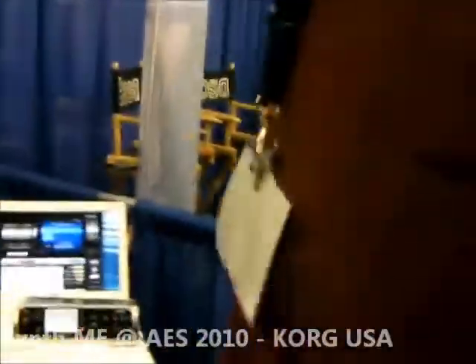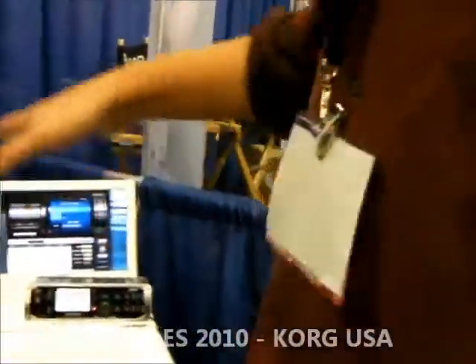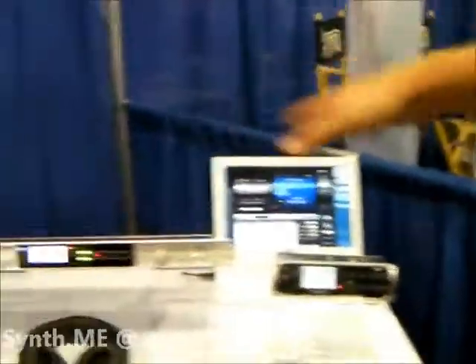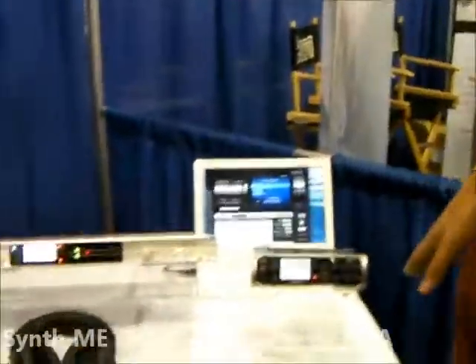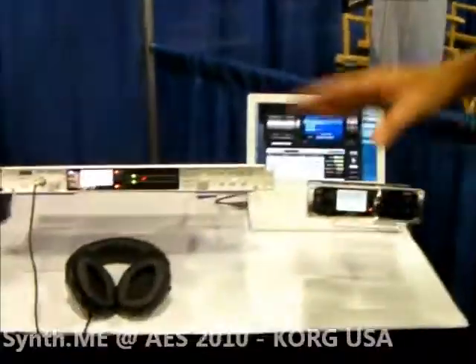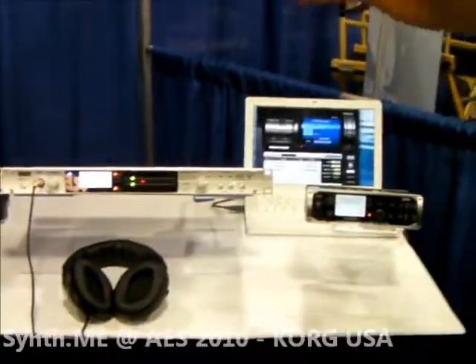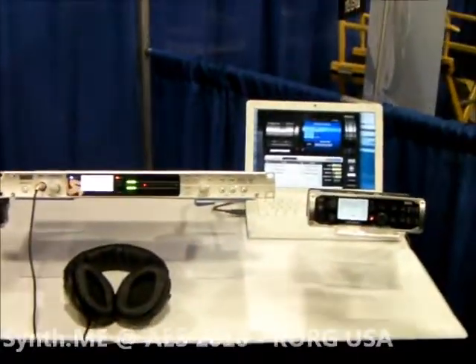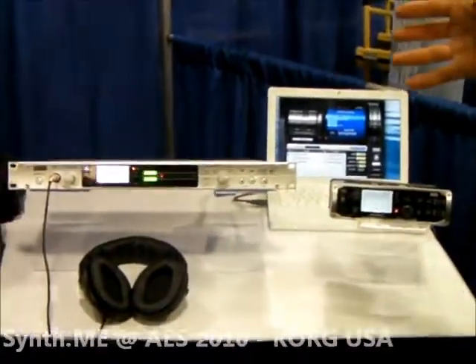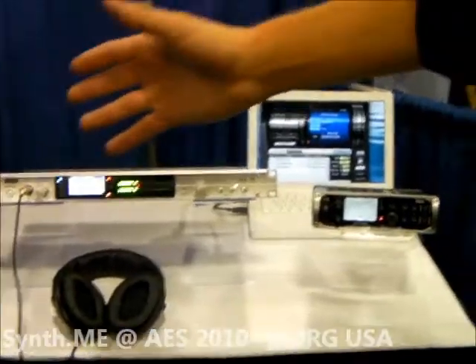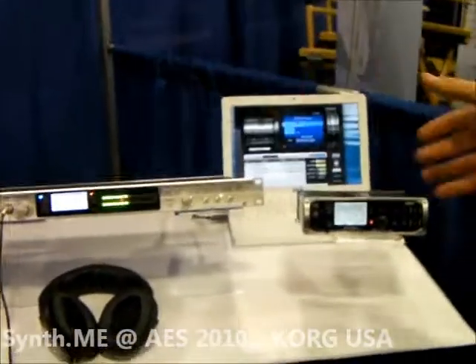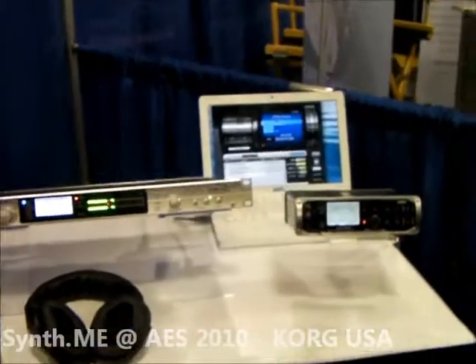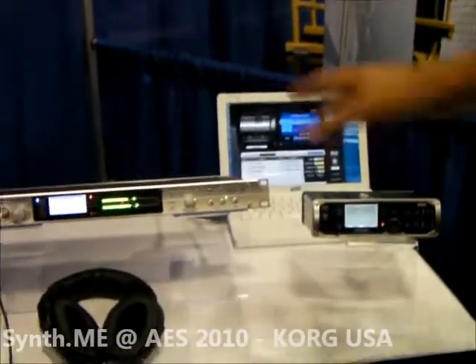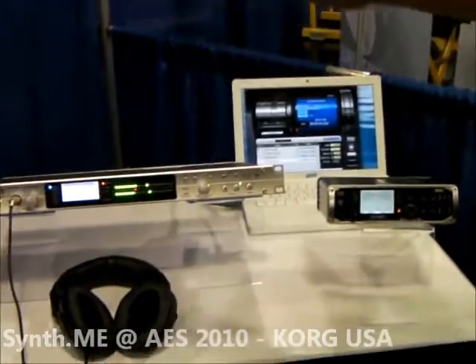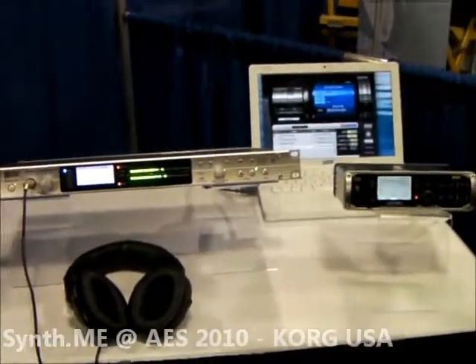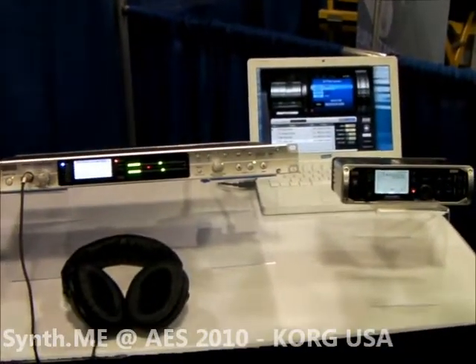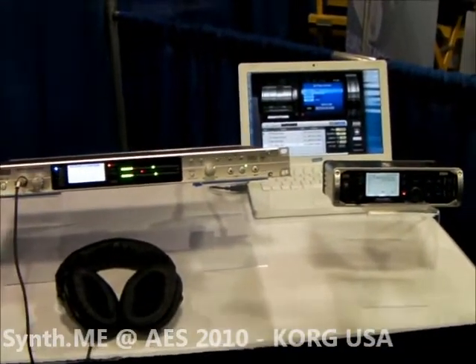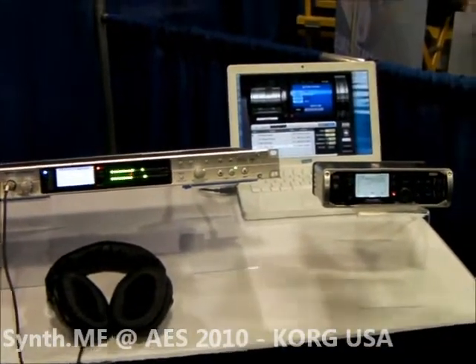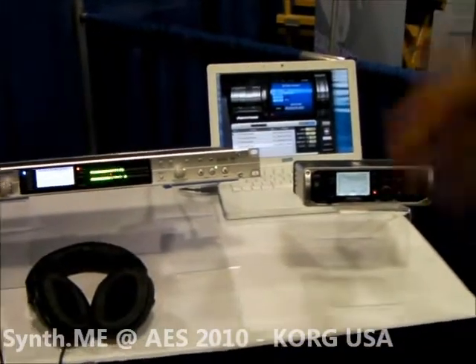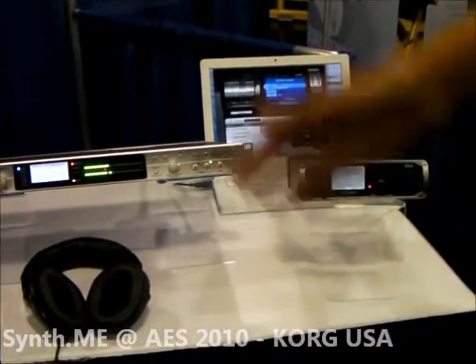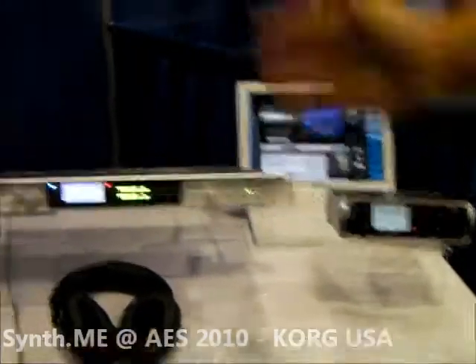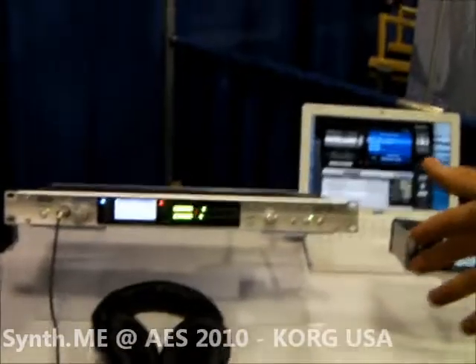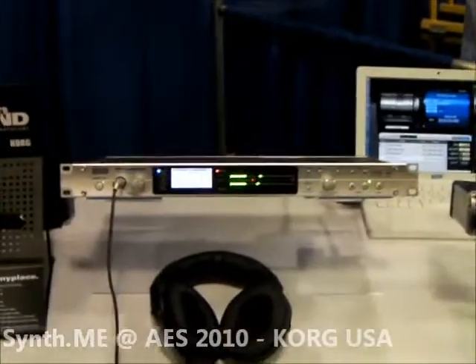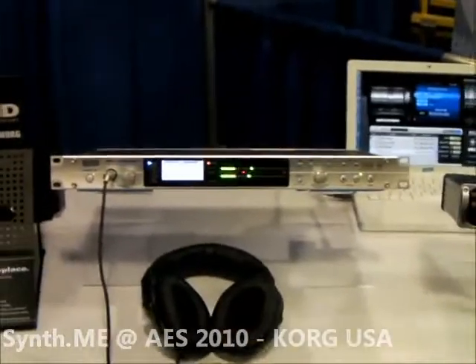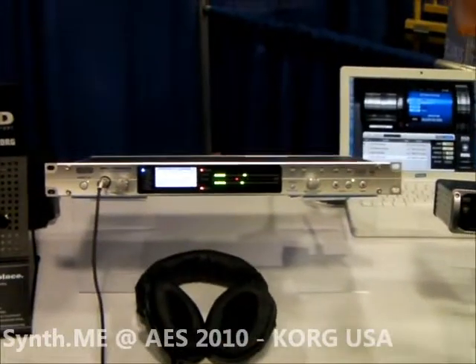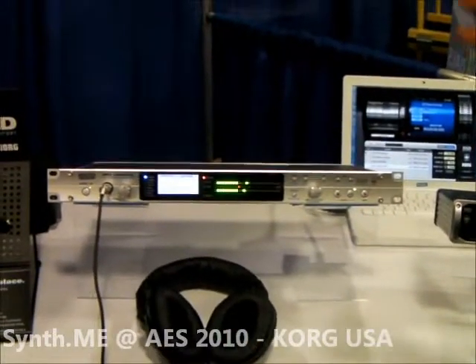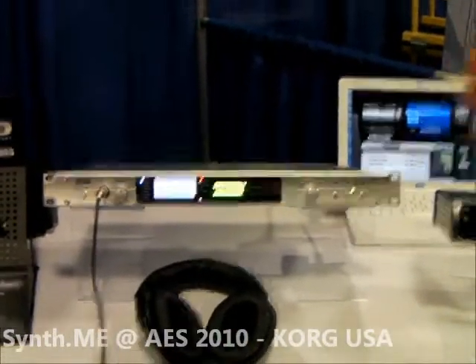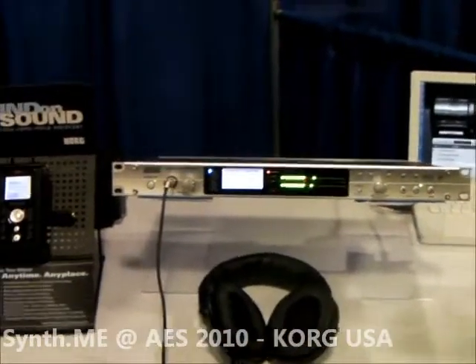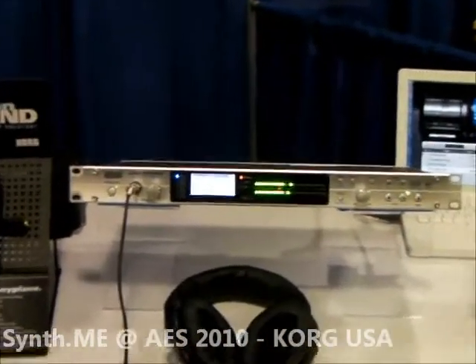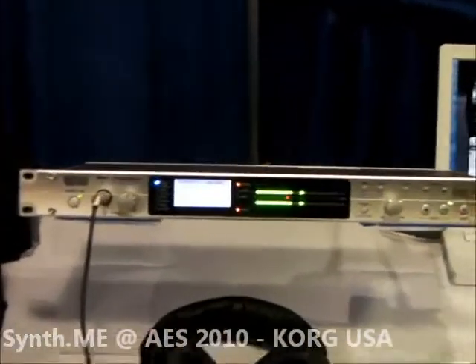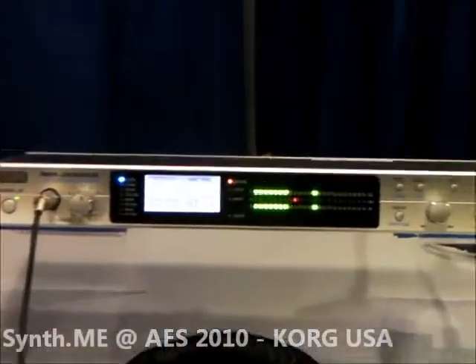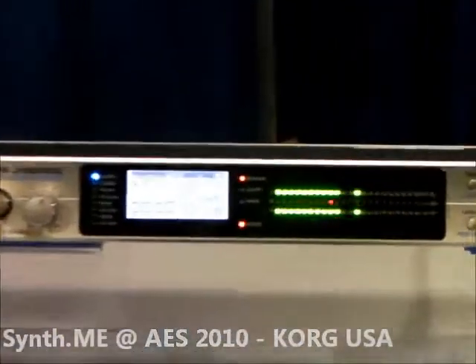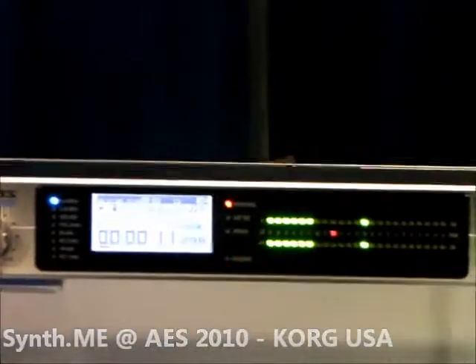We have our direct stream digital, or DSD, recorders on display here. We've got several different models to fit just about any need. They're two-track recorders that use super high resolution digital audio to capture your master recordings.